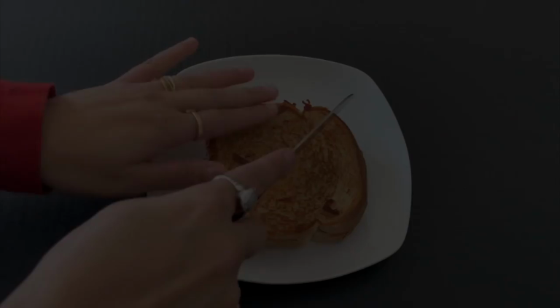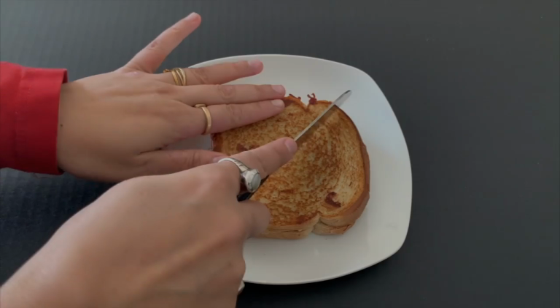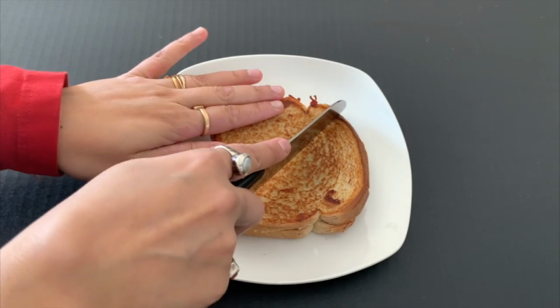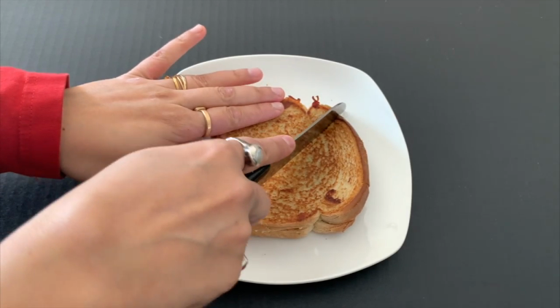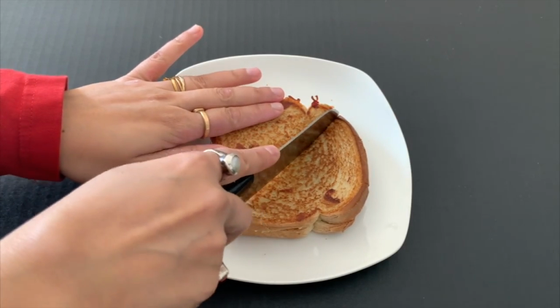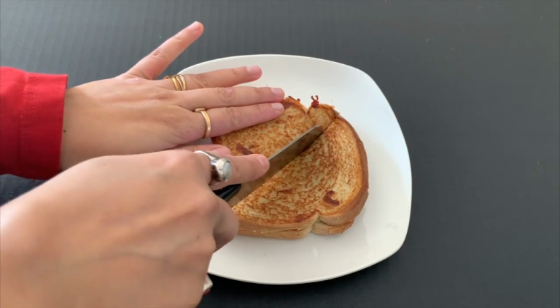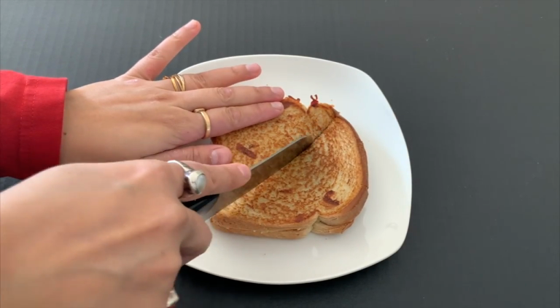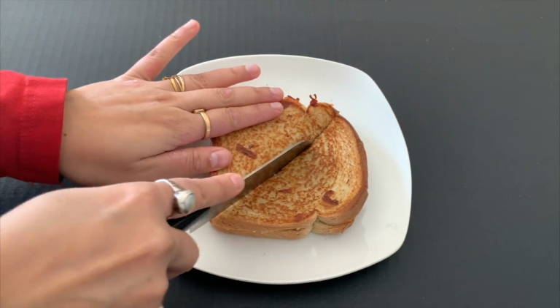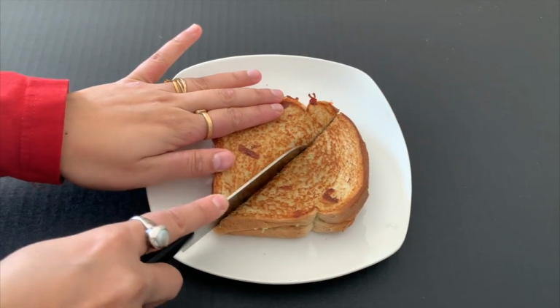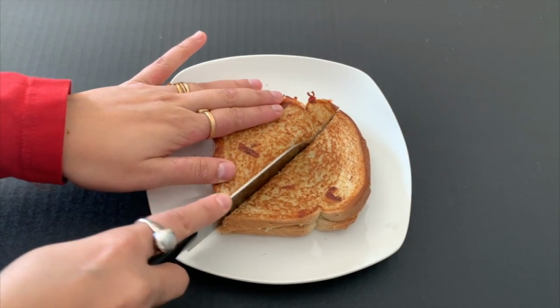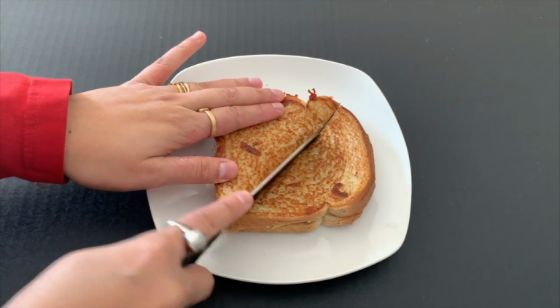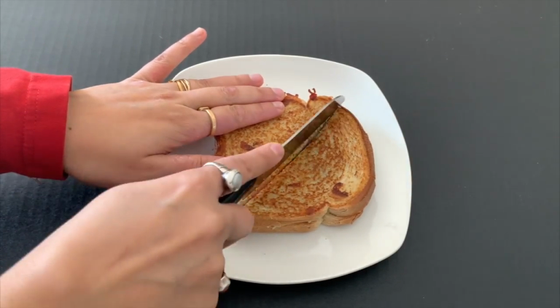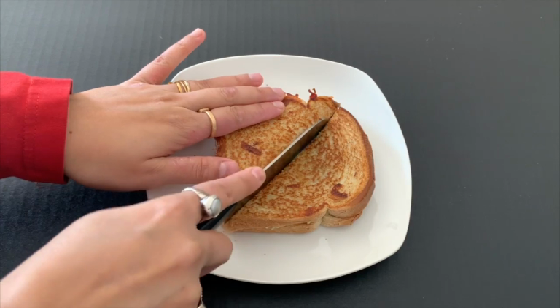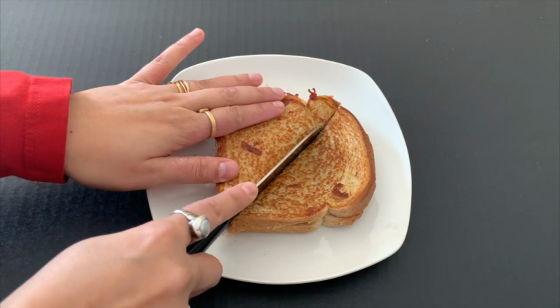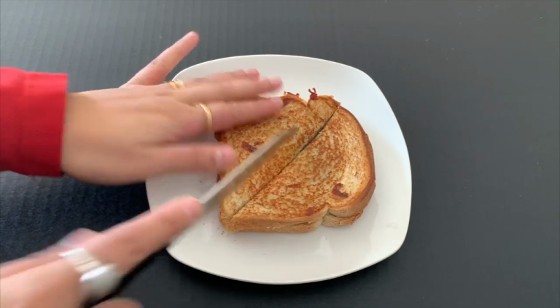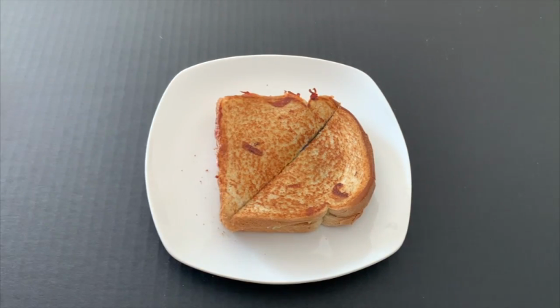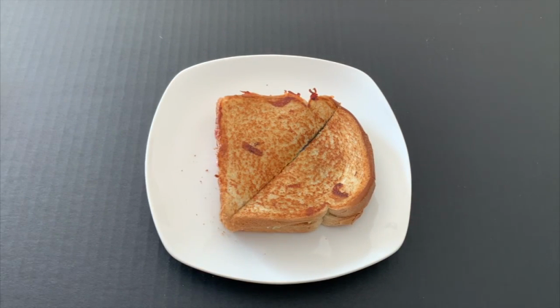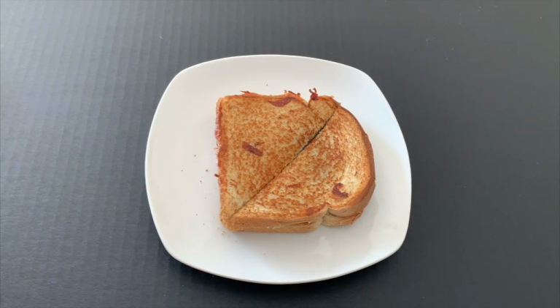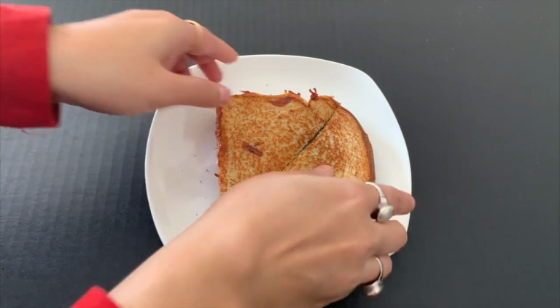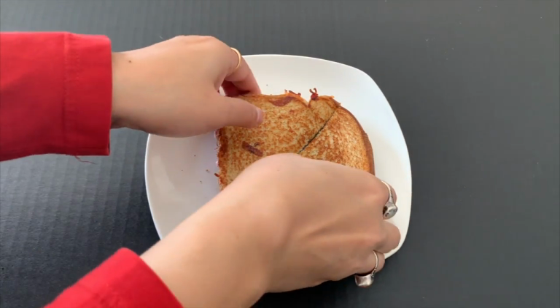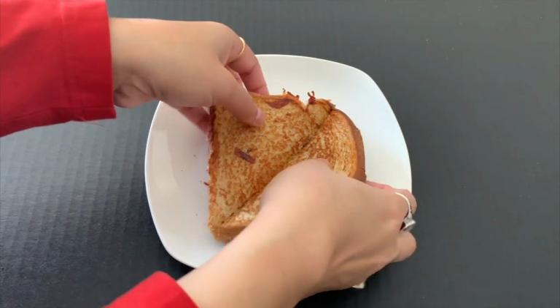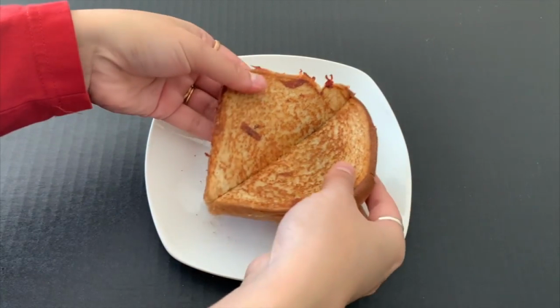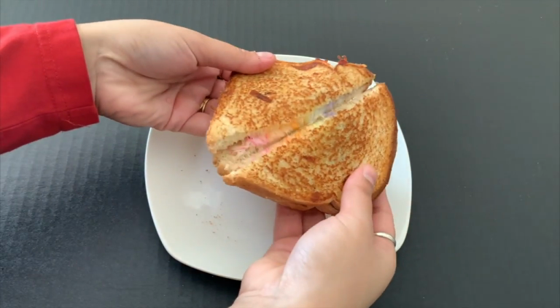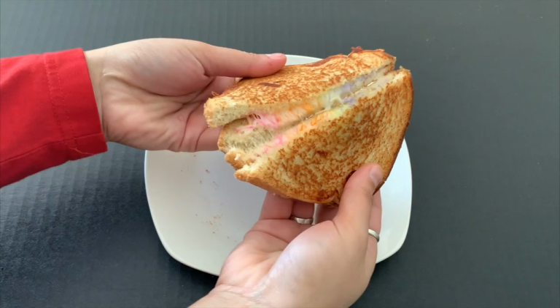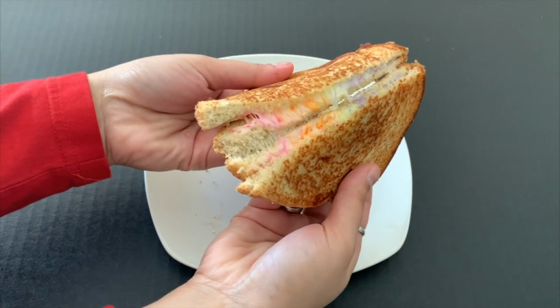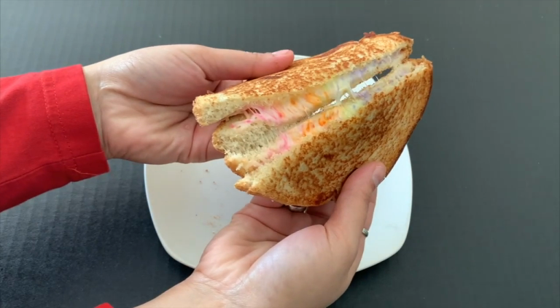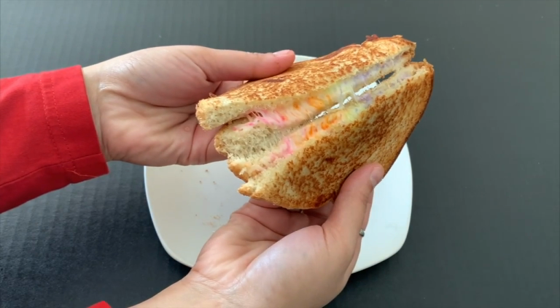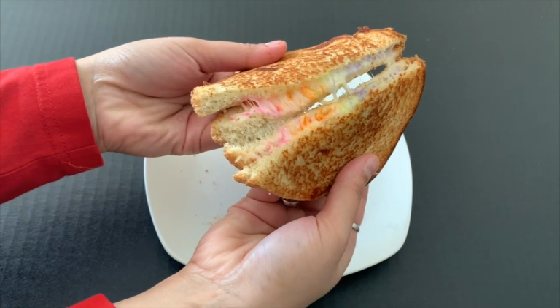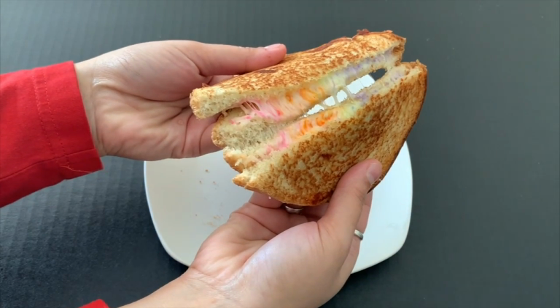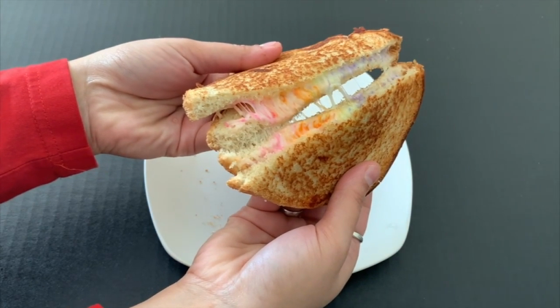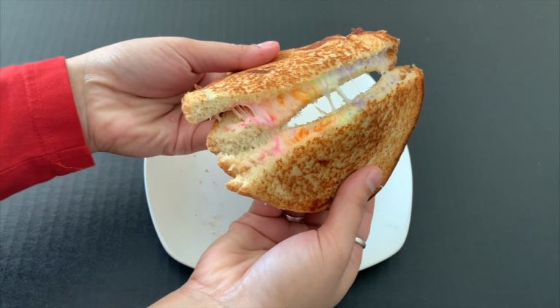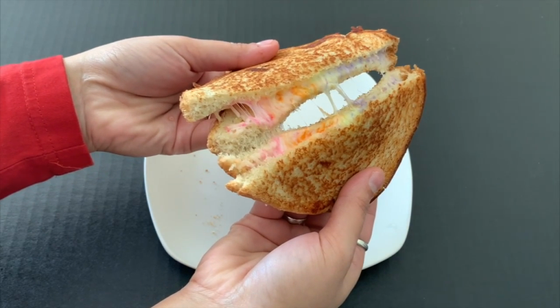Hi guys, welcome back to my channel The Spice Connection. Today I'm going to show you a recipe of a colorful and cheesy breakfast sandwich. So without much waiting, let's get started.